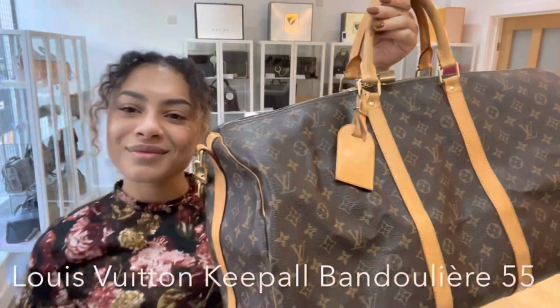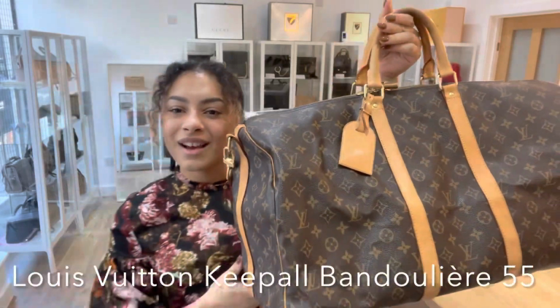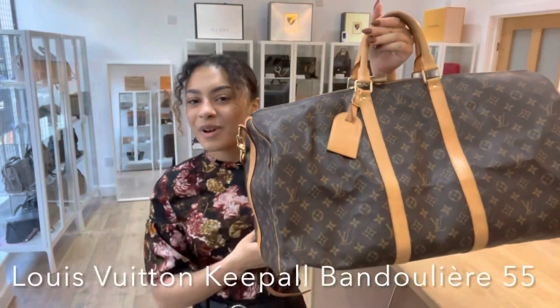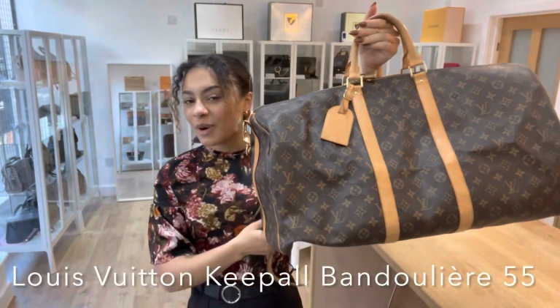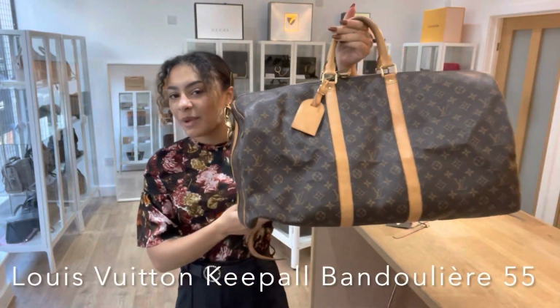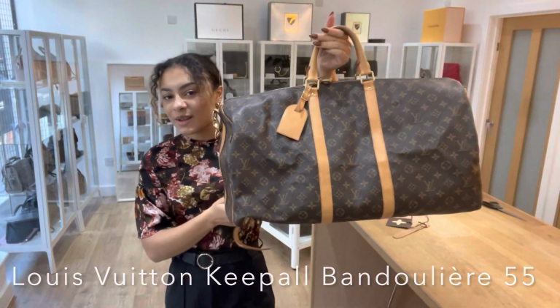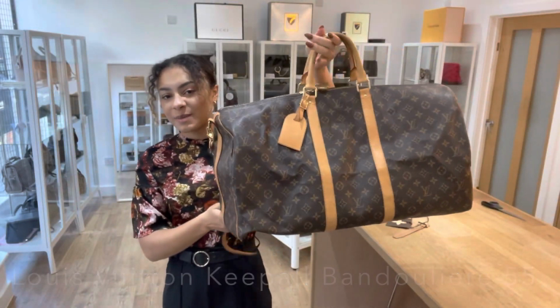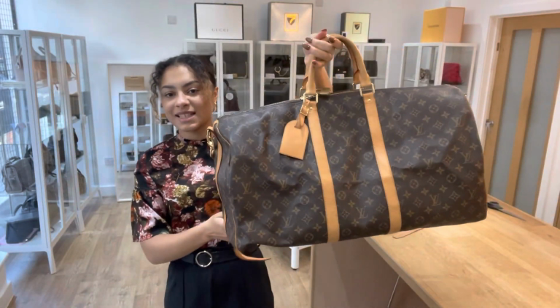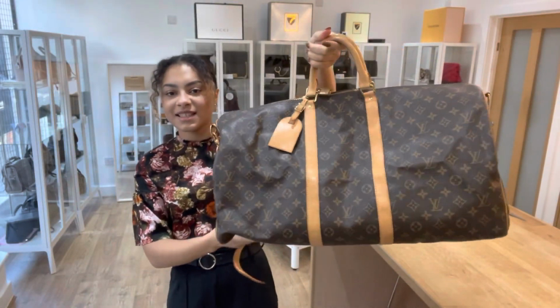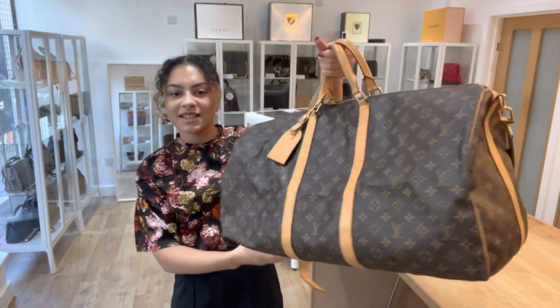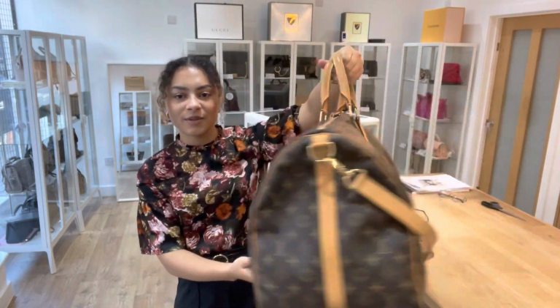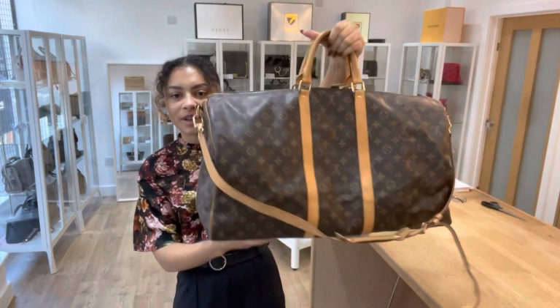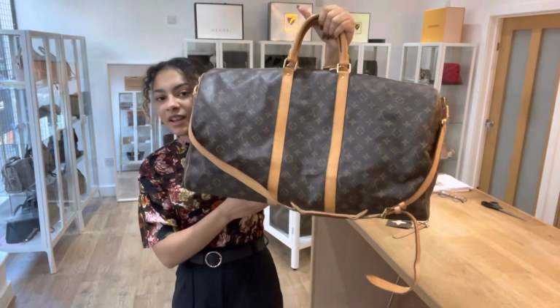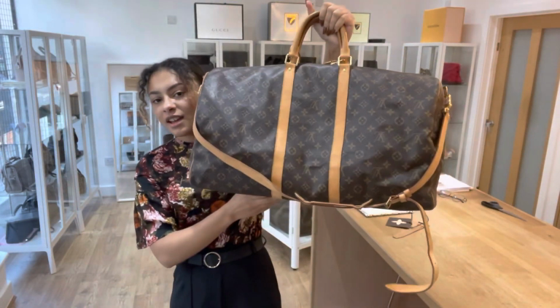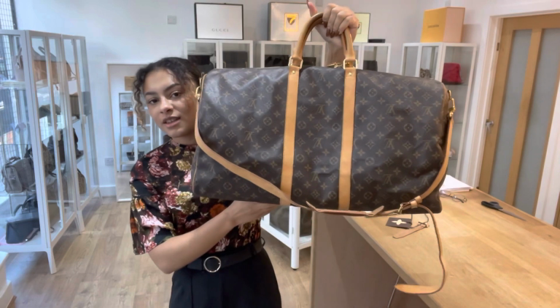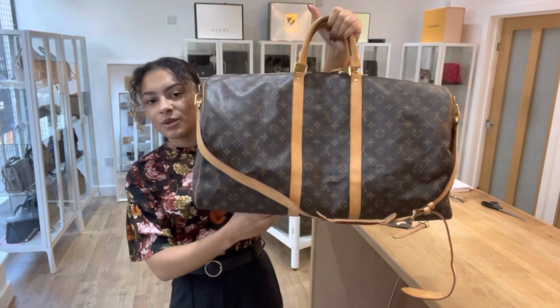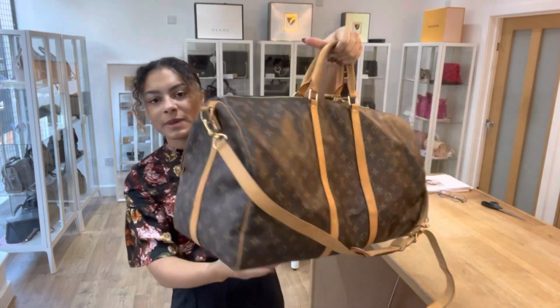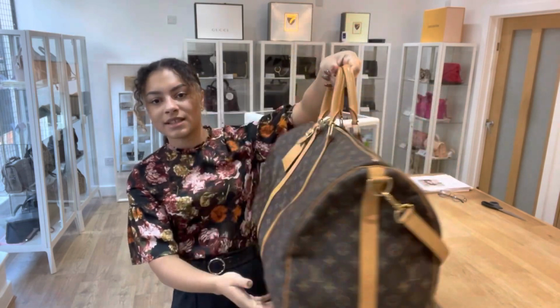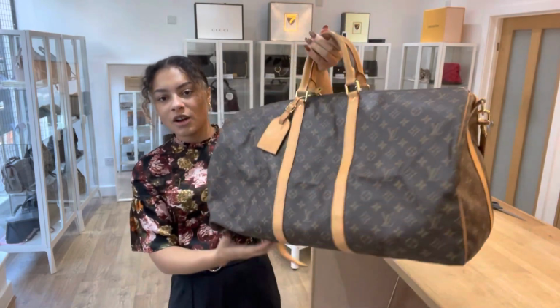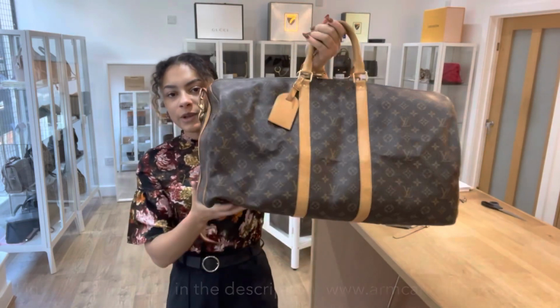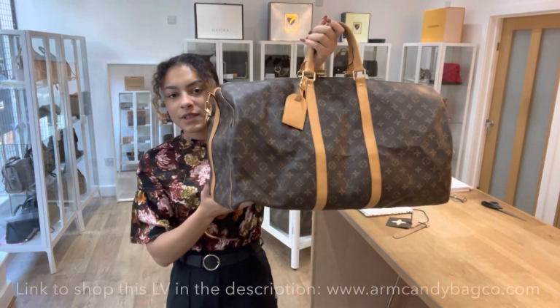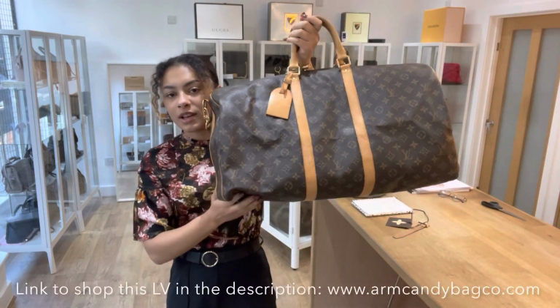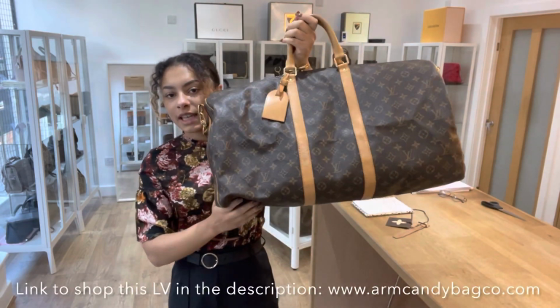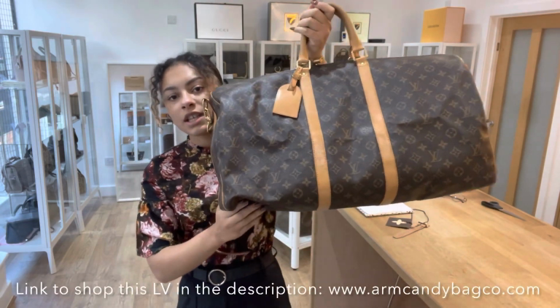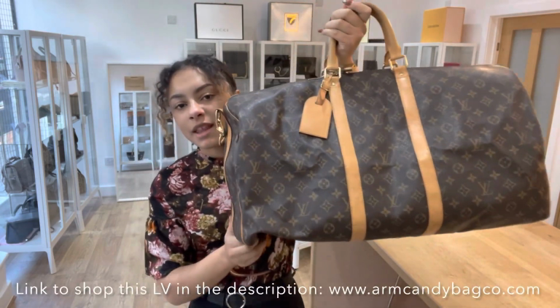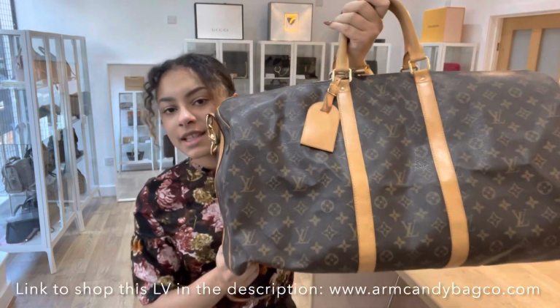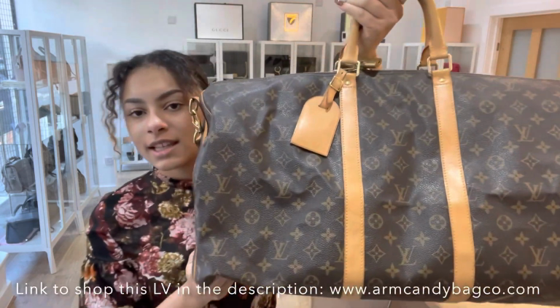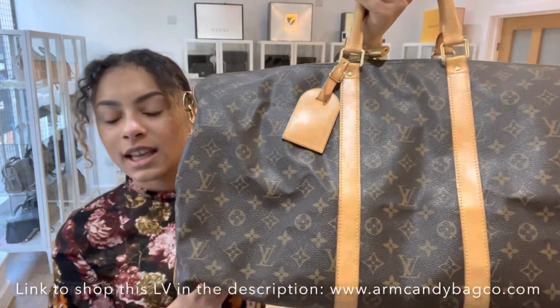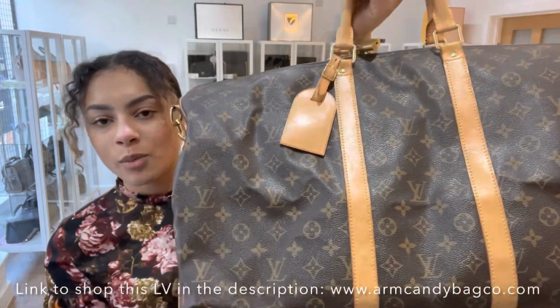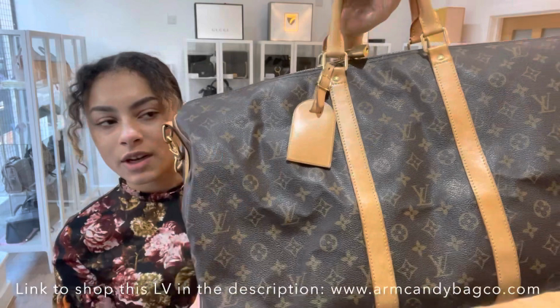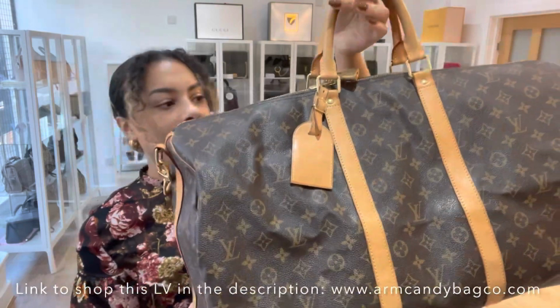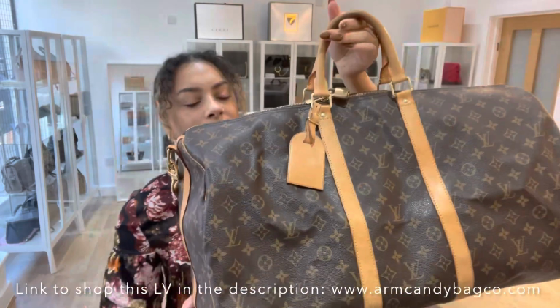Hi everyone, welcome back to Arm Candy. Today we've got for you another gorgeous piece of Louis Vuitton luggage, and this is the Keepall Bandoulière 55.